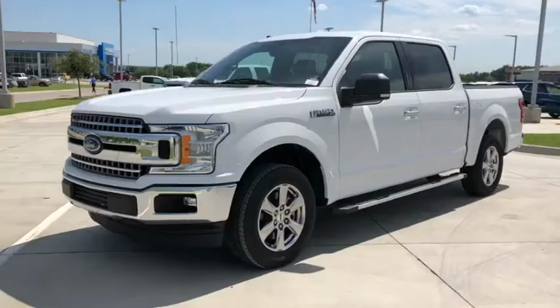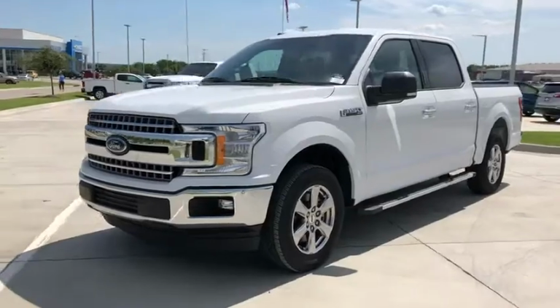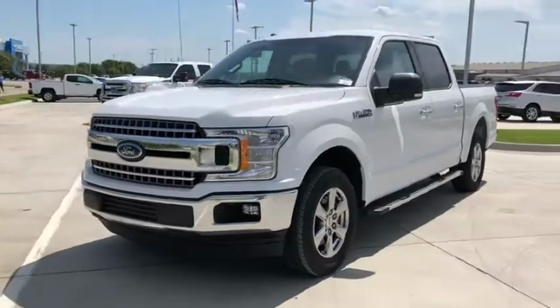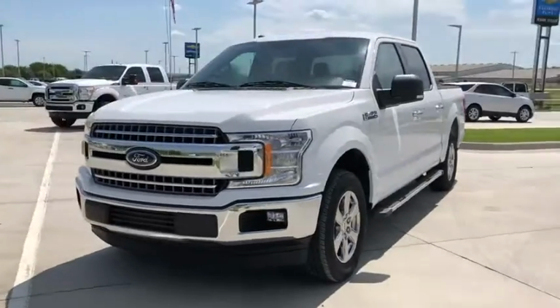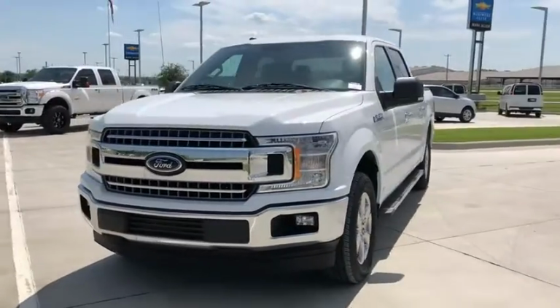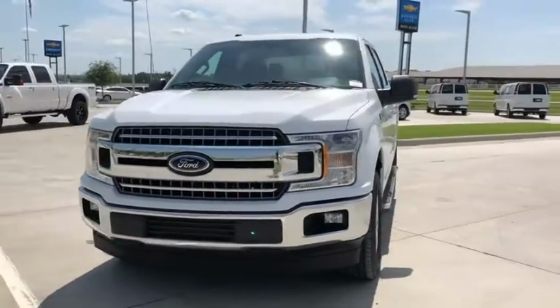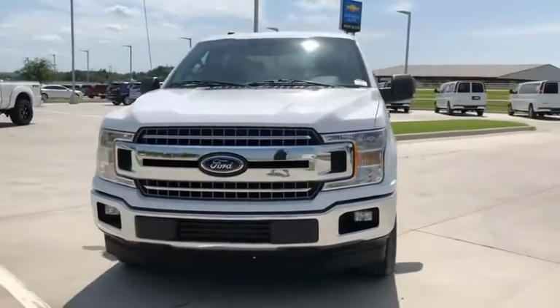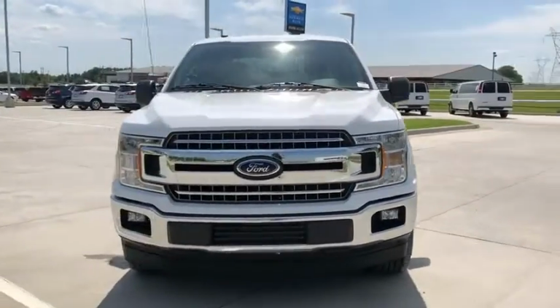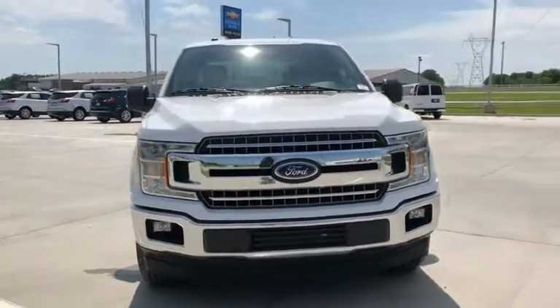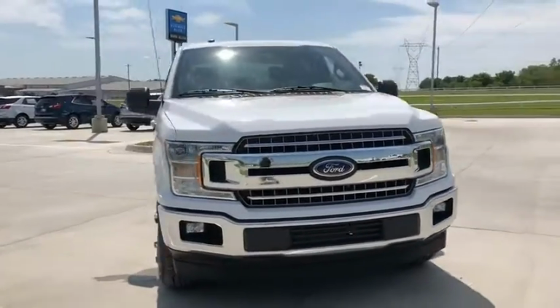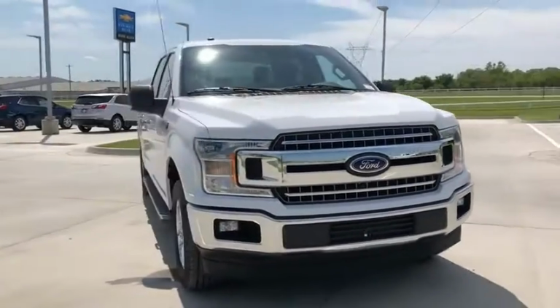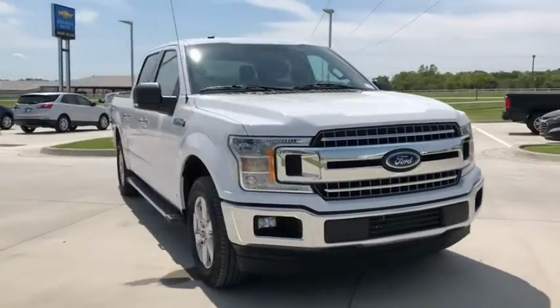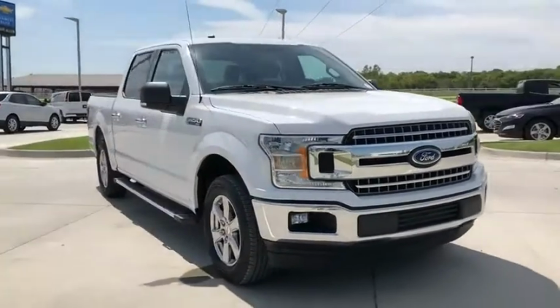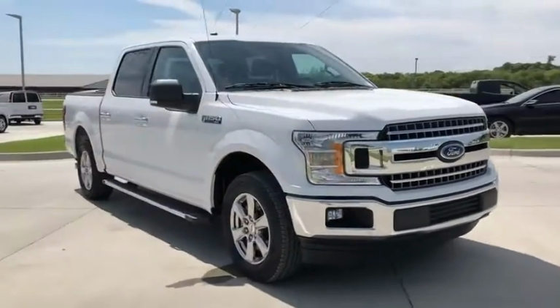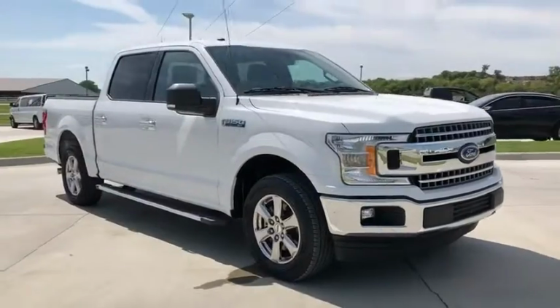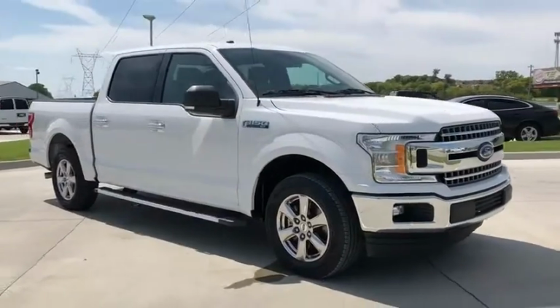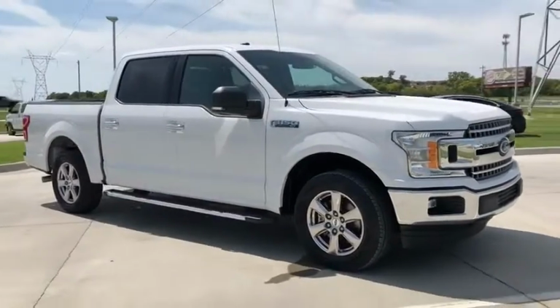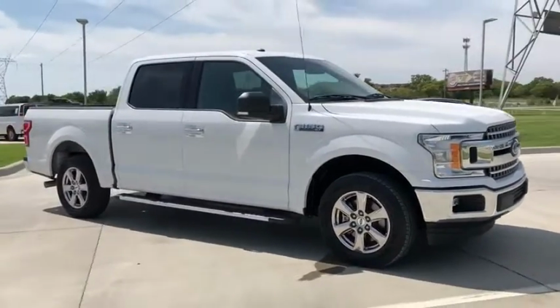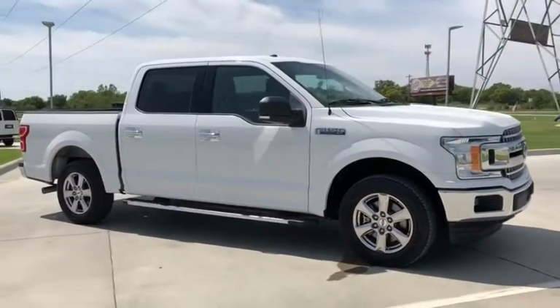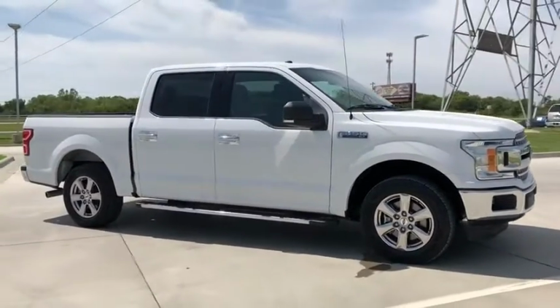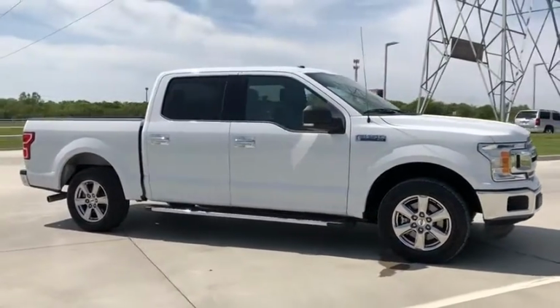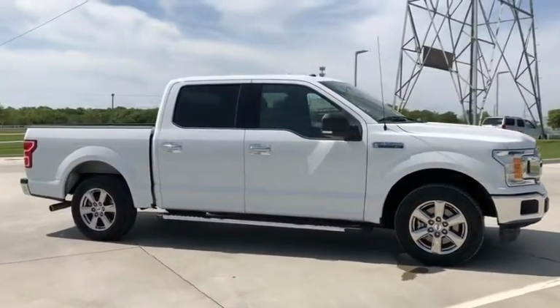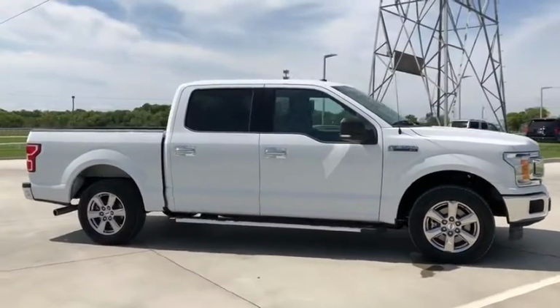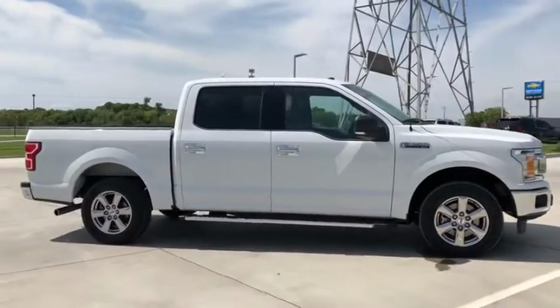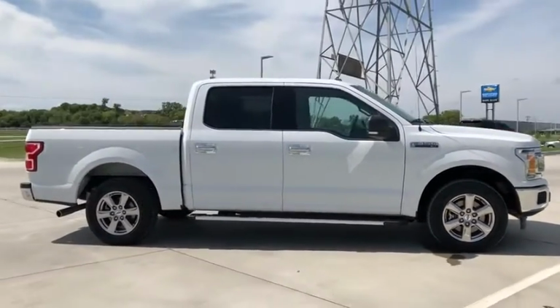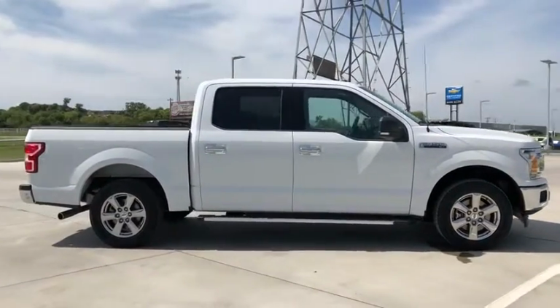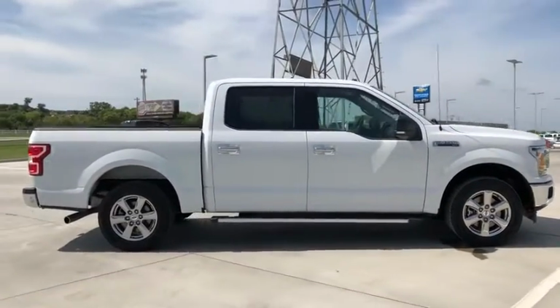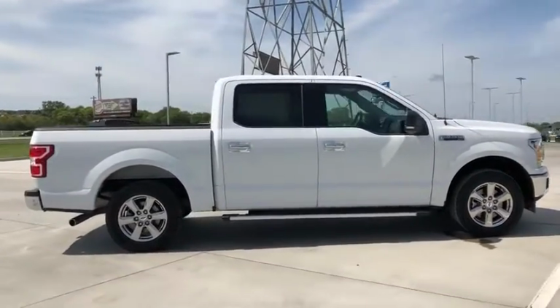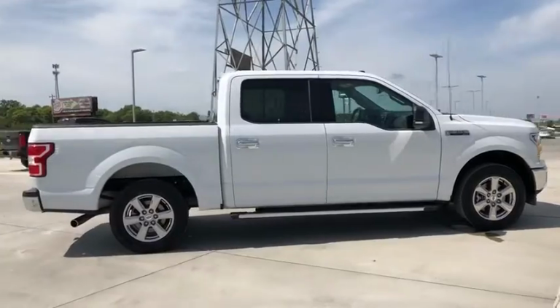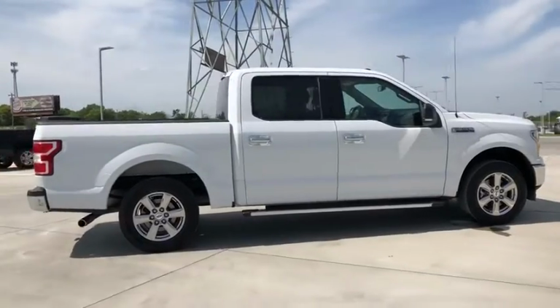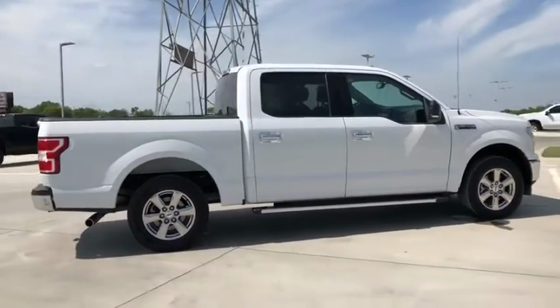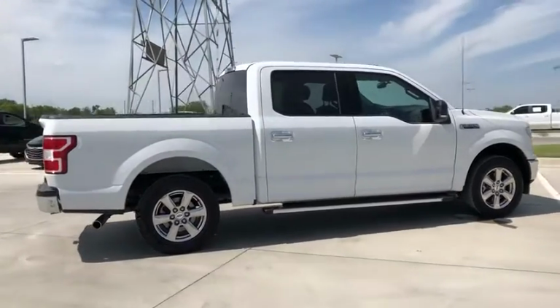Make a great choice today with the 2018 Ford F-150. A Ford F-150 knows how to handle any situation. It's built to follow orders. No whining.